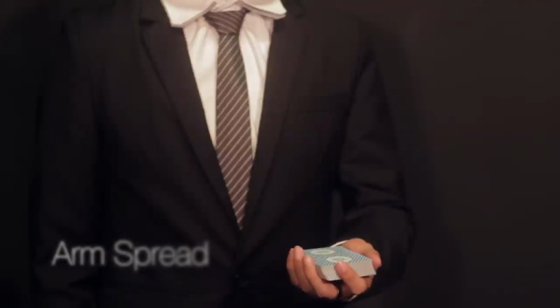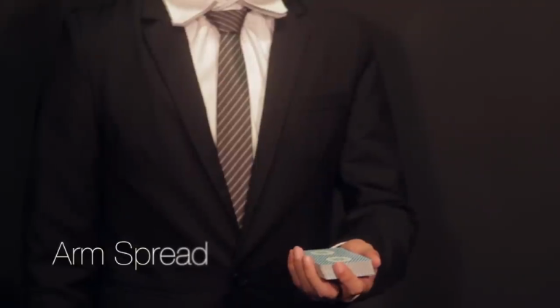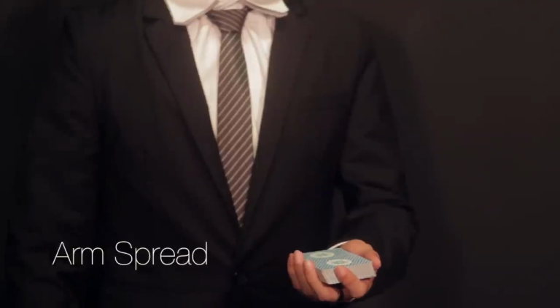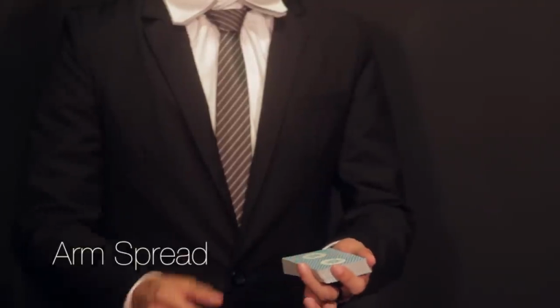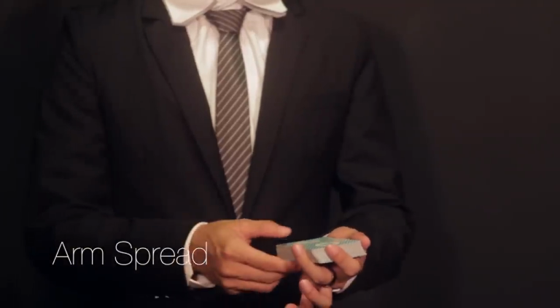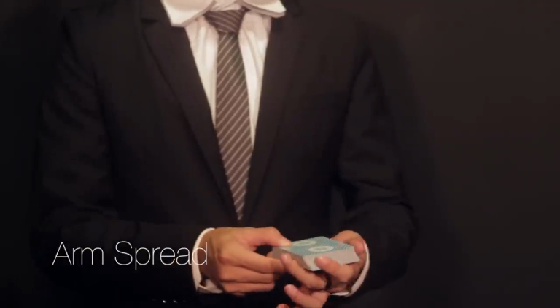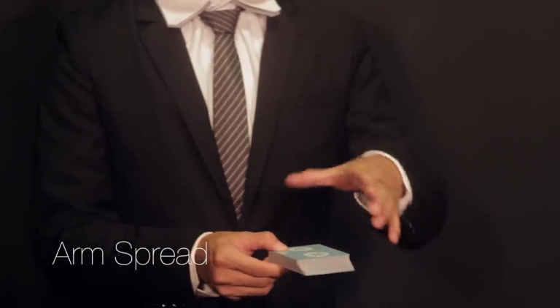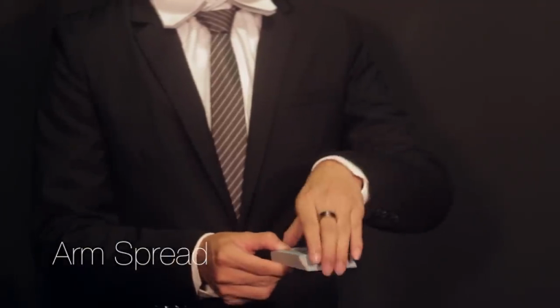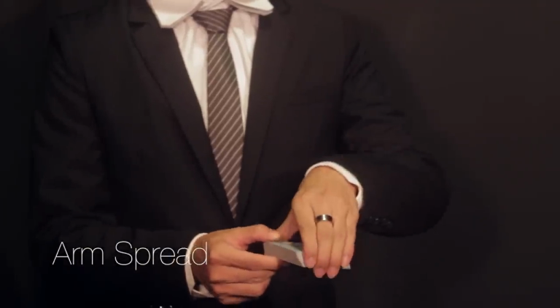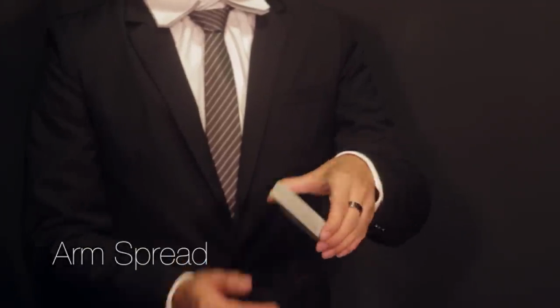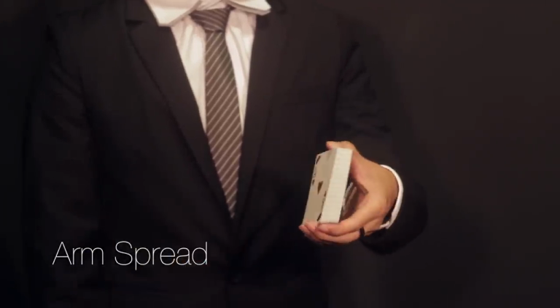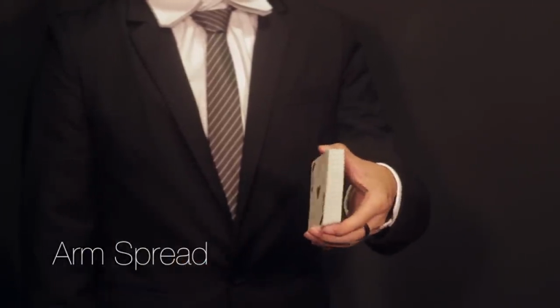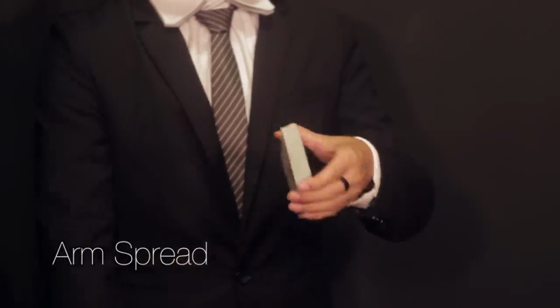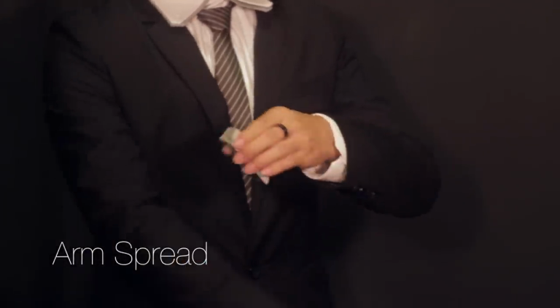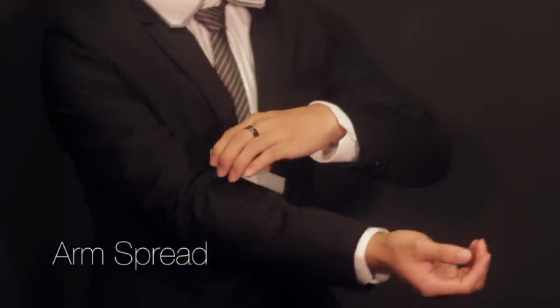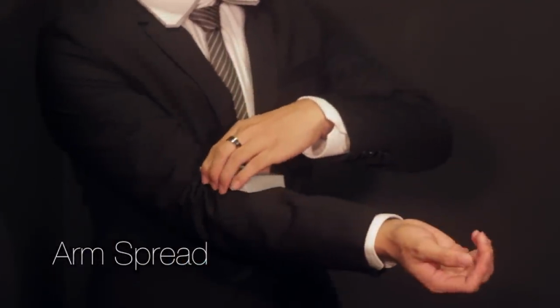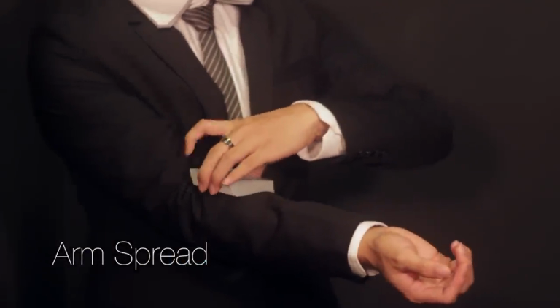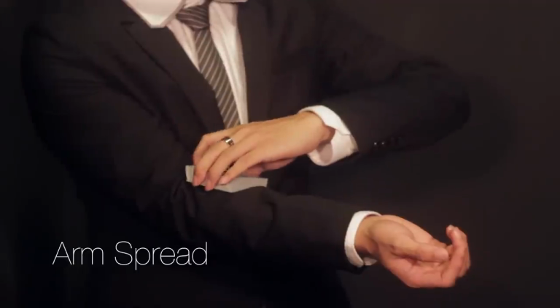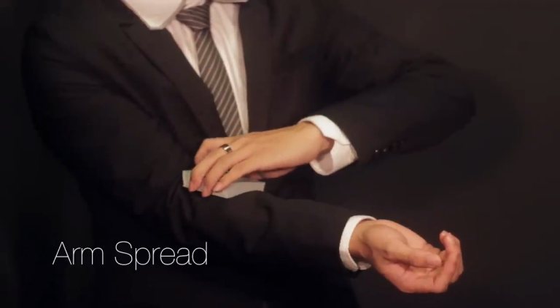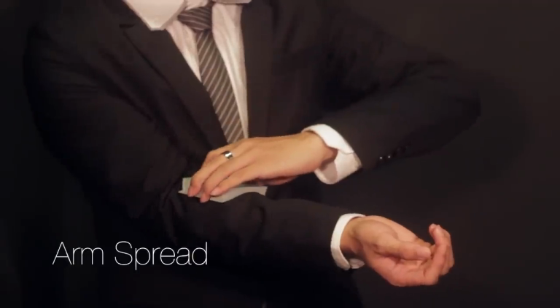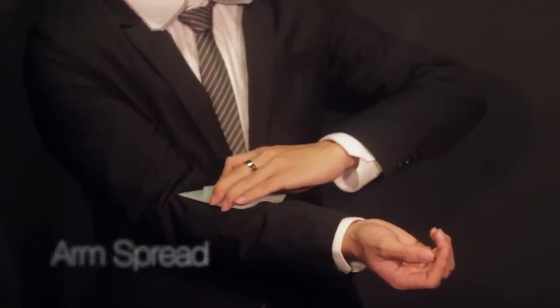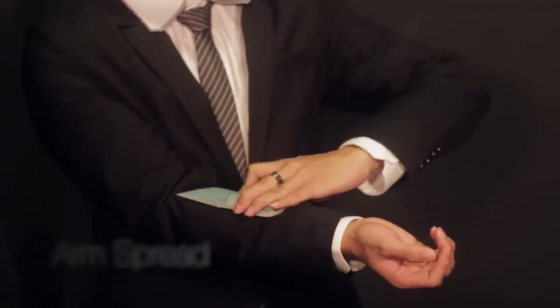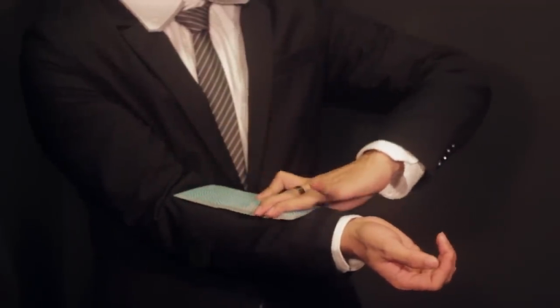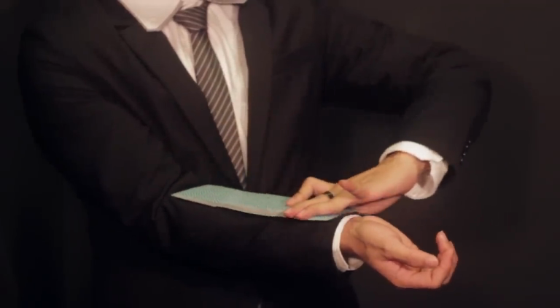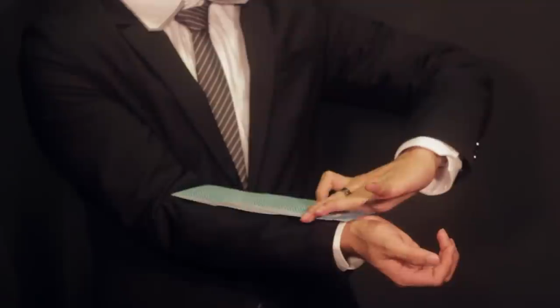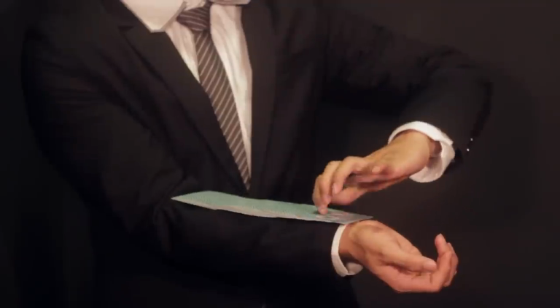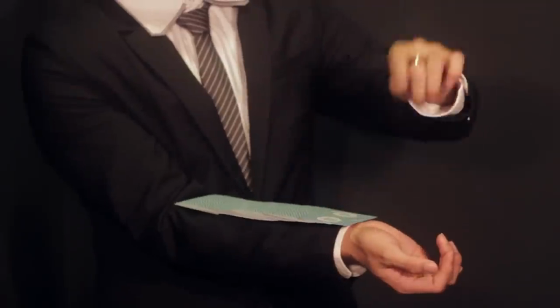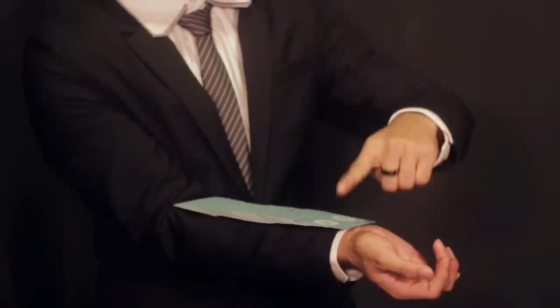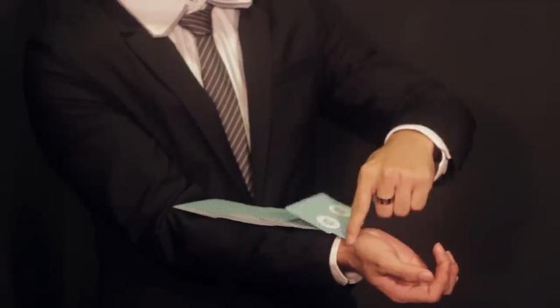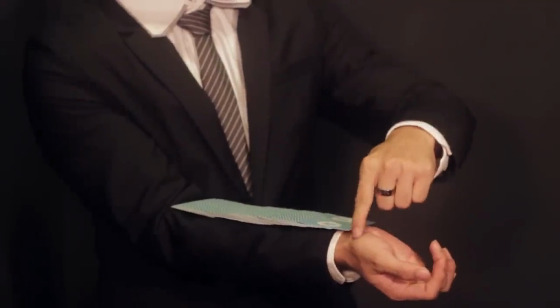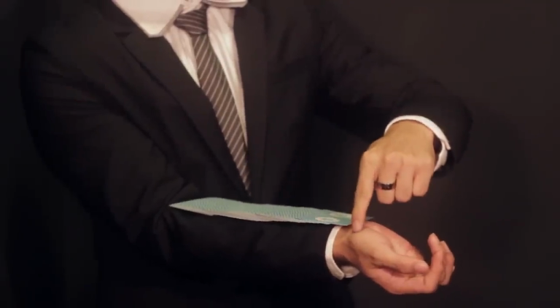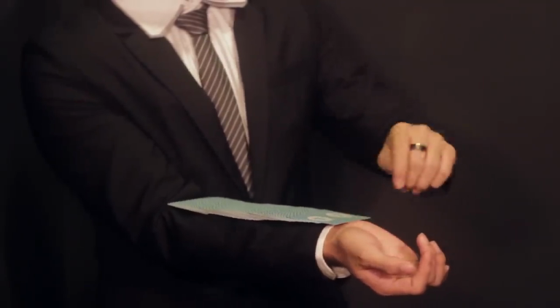Arm spread. With a deck and biddle grip, place the cards horizontally near the crook of your arm. Spread the cards along your forearm, just like you would do for a table spread, all the way to your wrist.